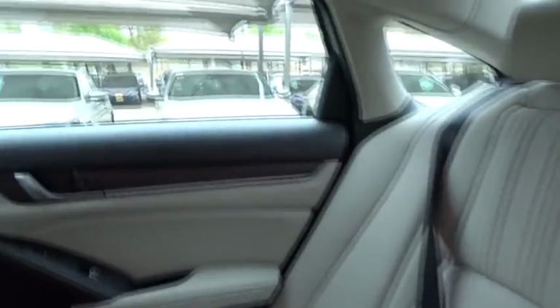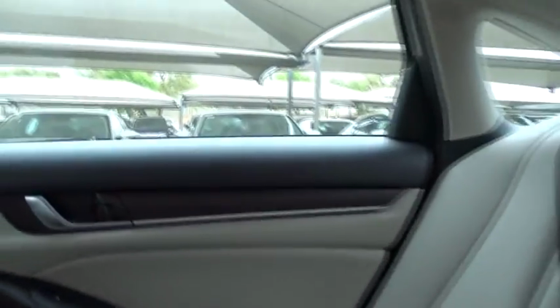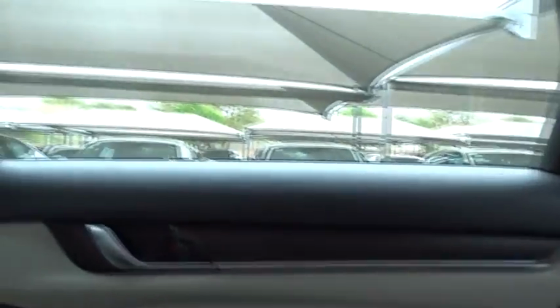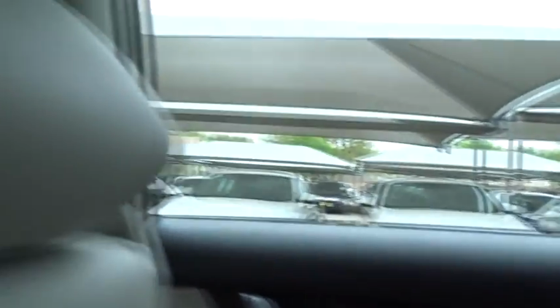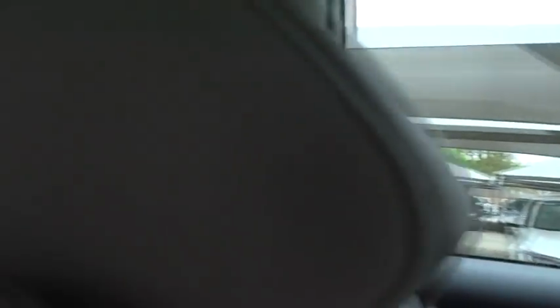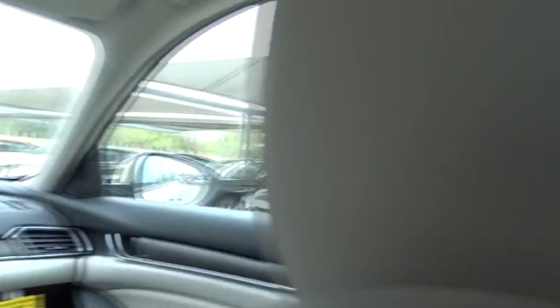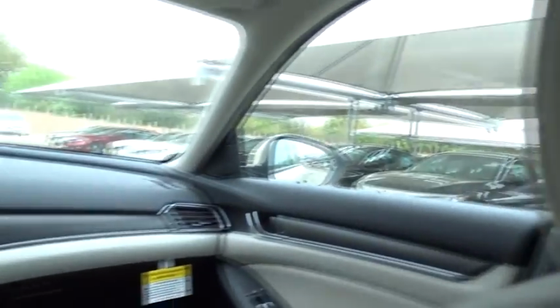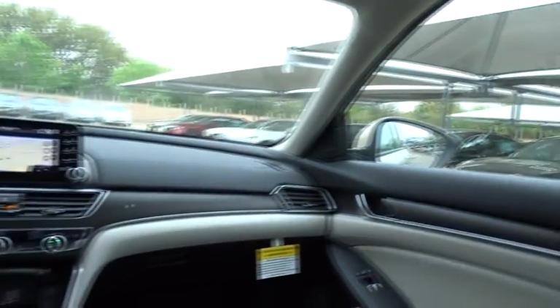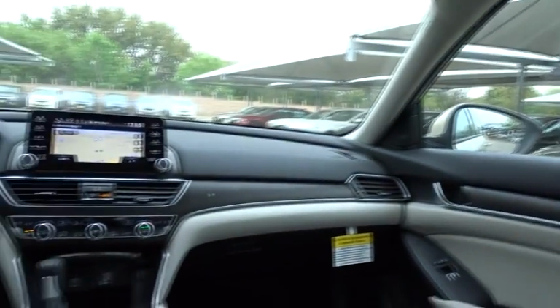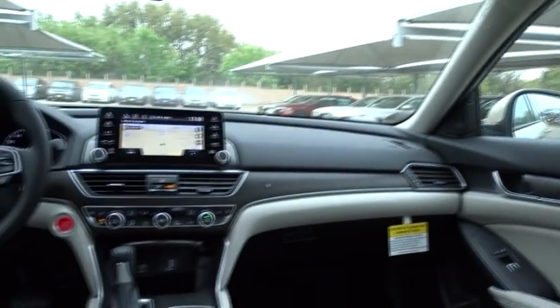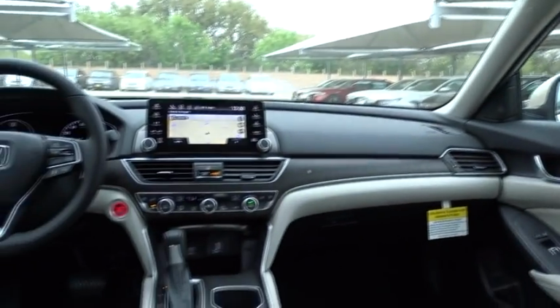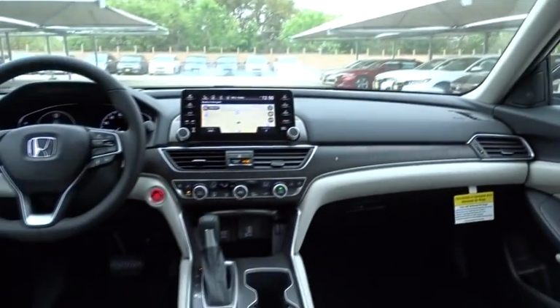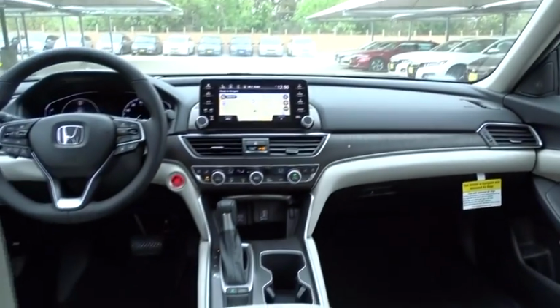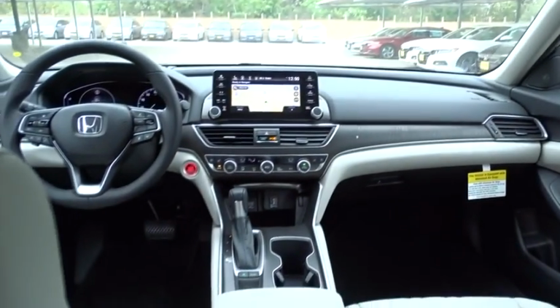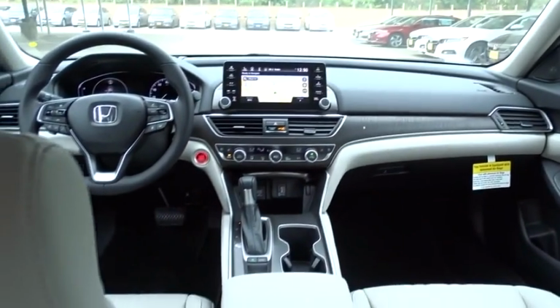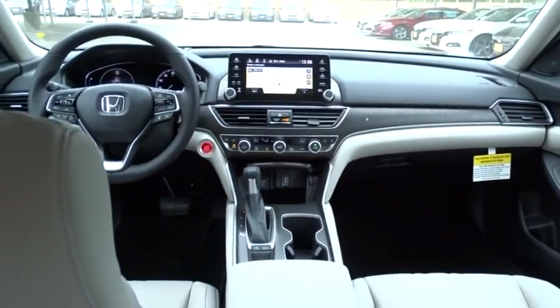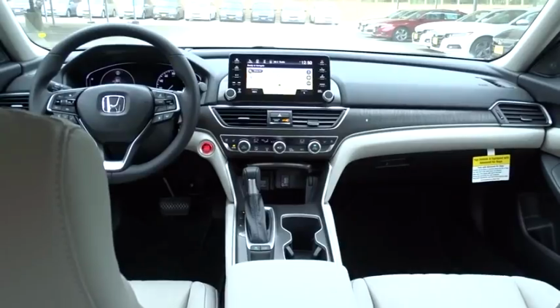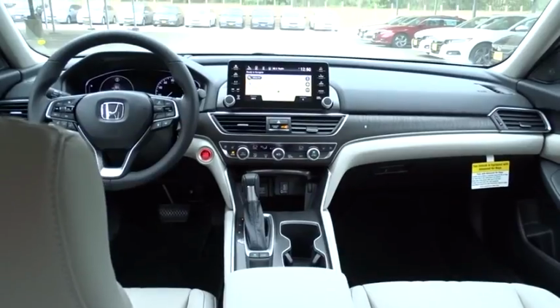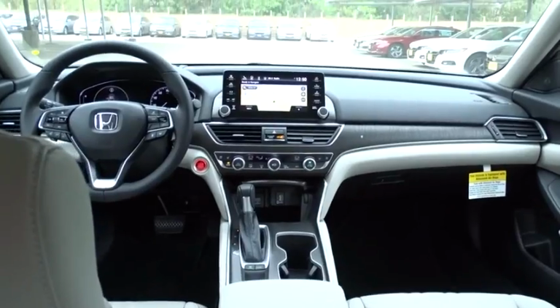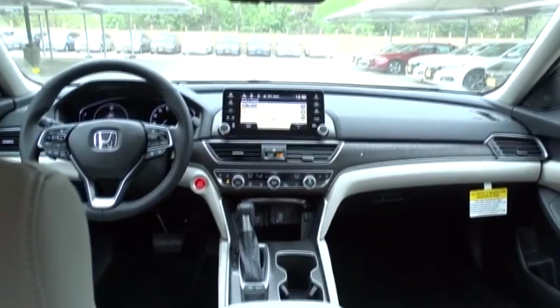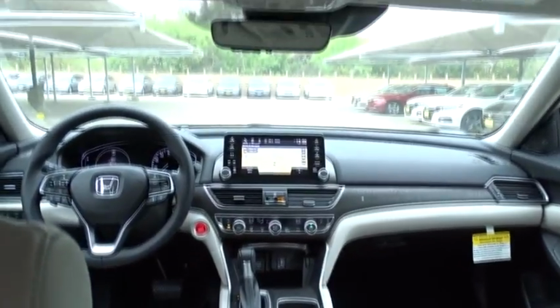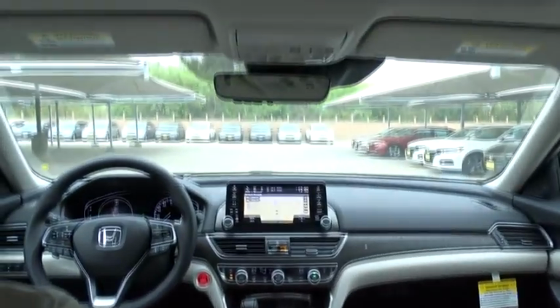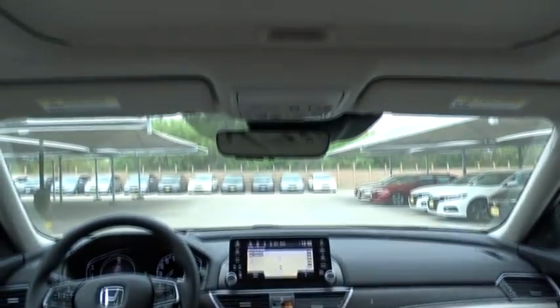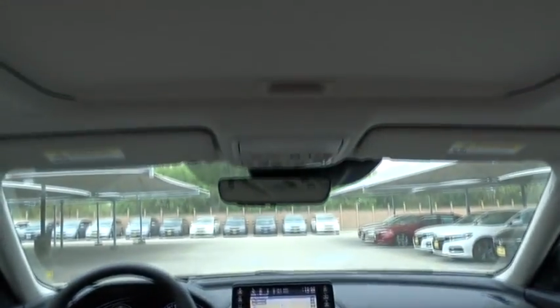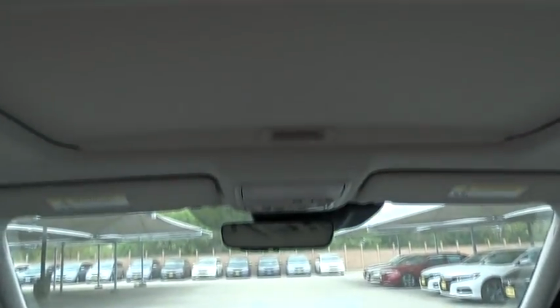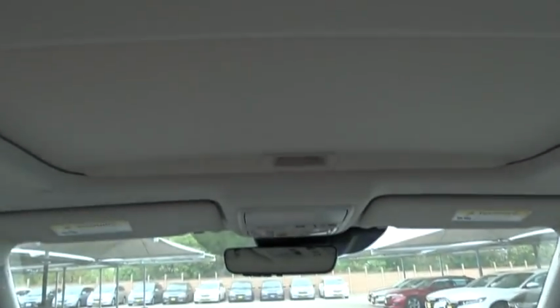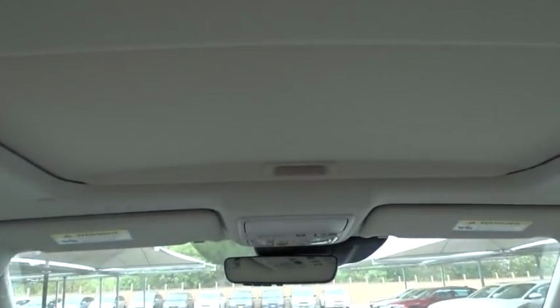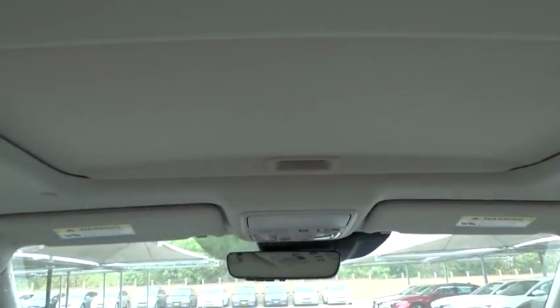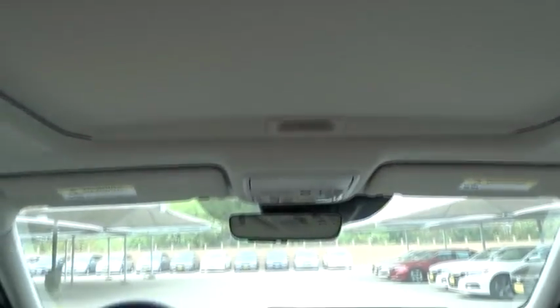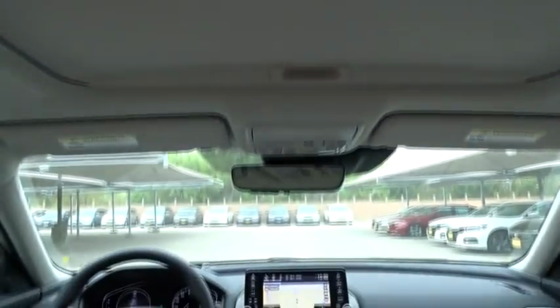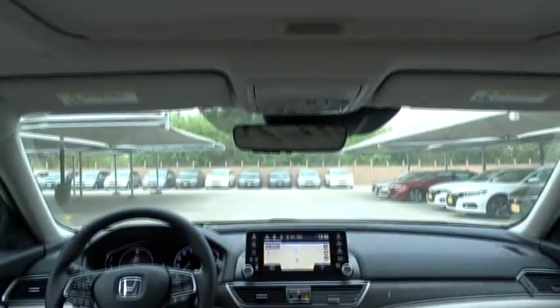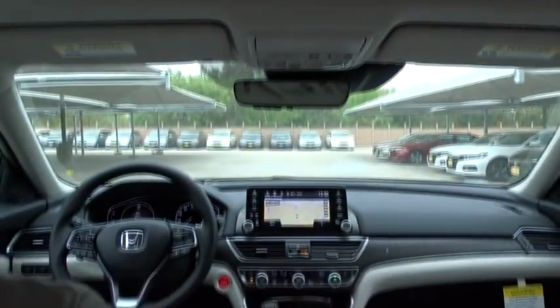Leather wrapped steering wheel, power steering, adjustable steering wheel, cruise control, keyless start, auto dimming rear view mirror, floor mats, four wheel disc brakes.